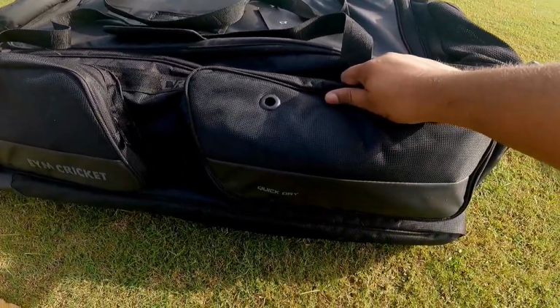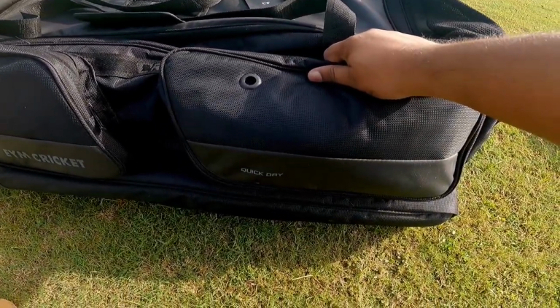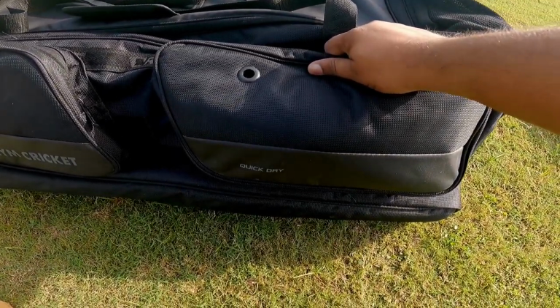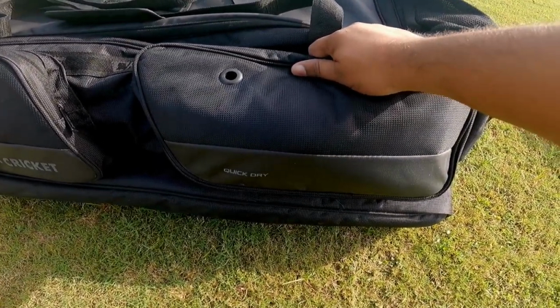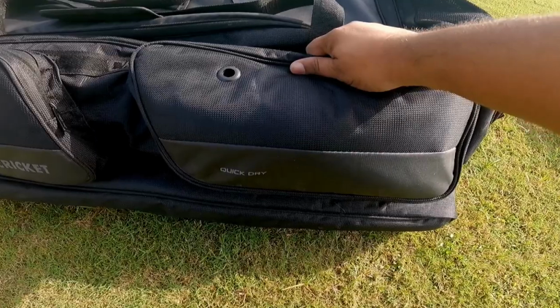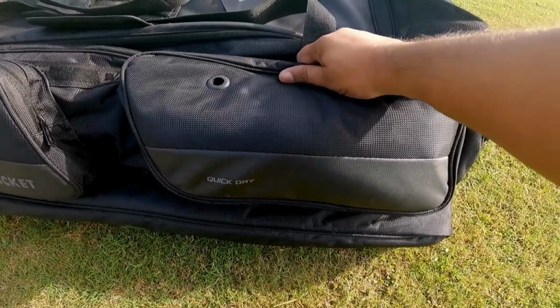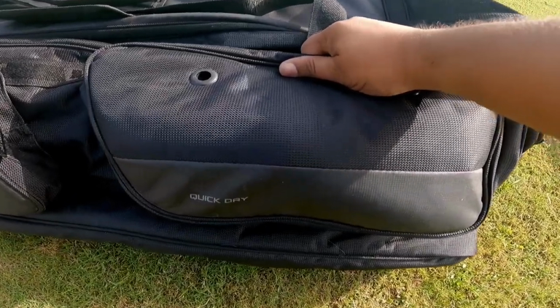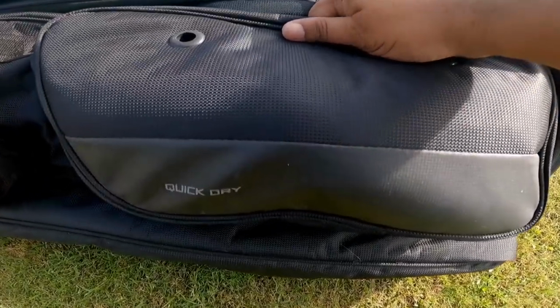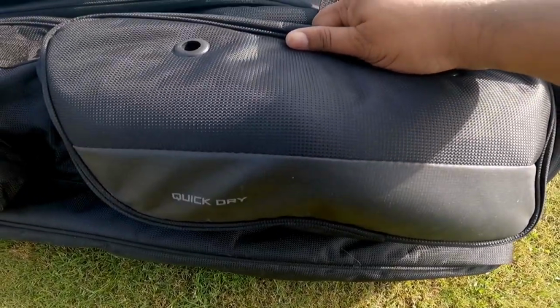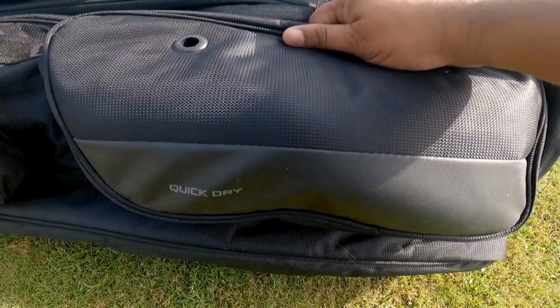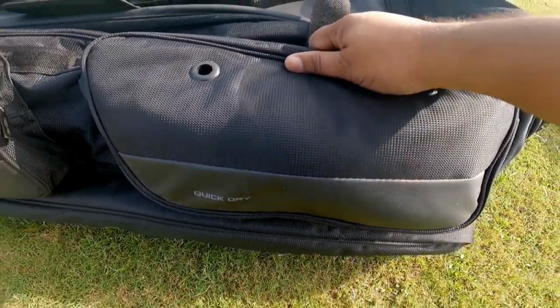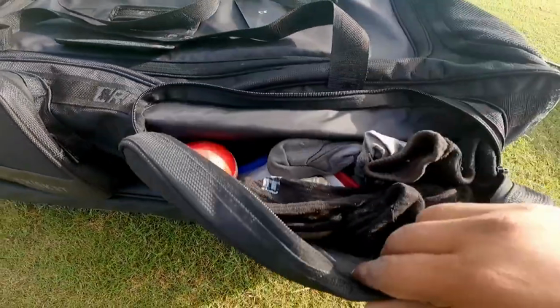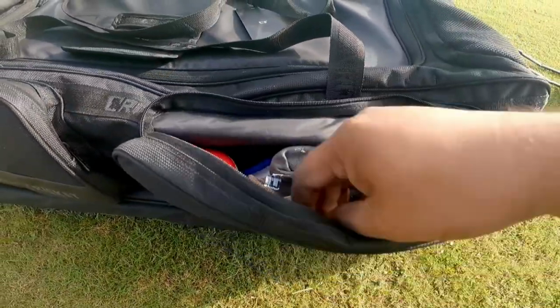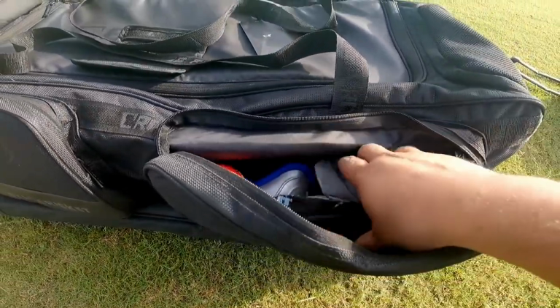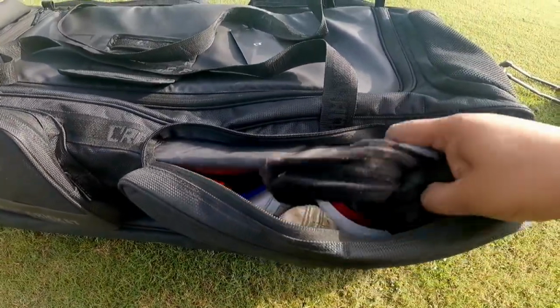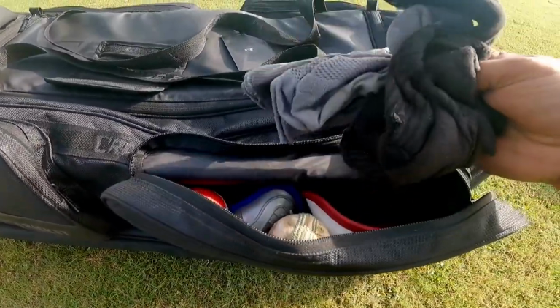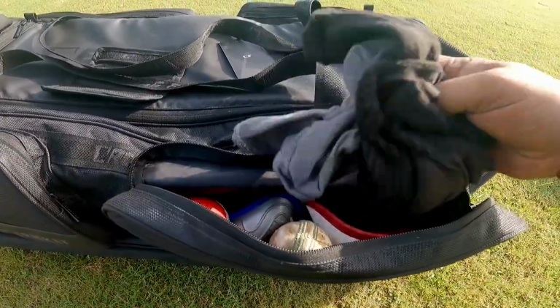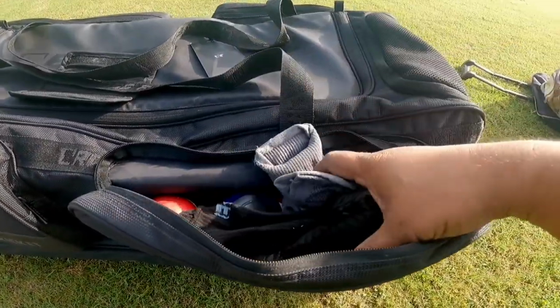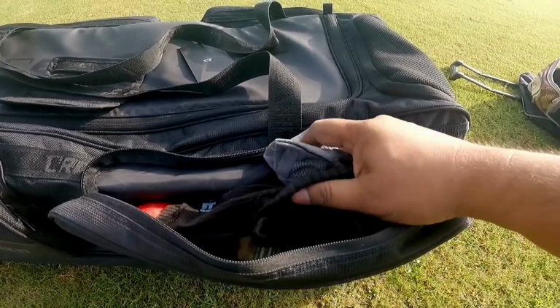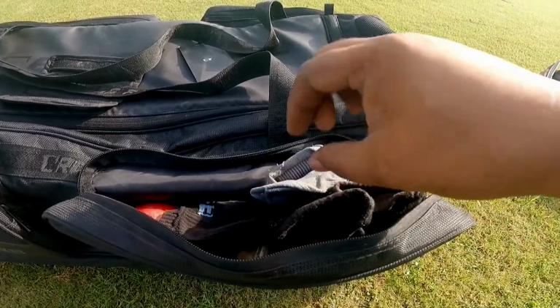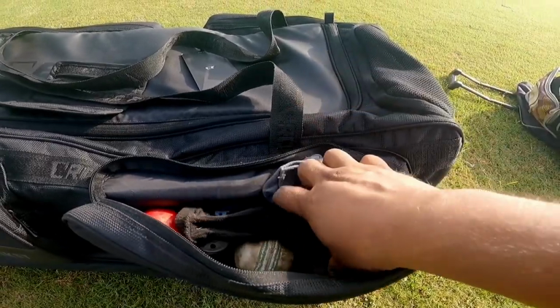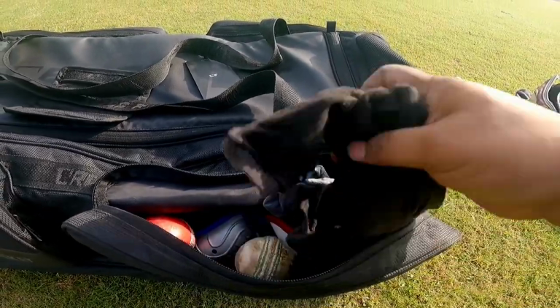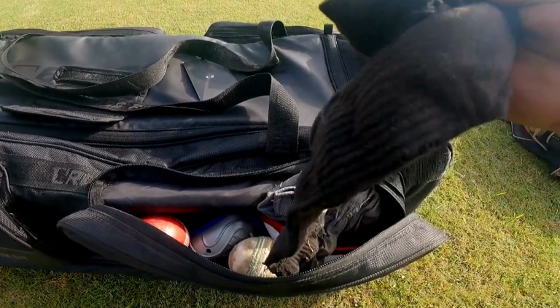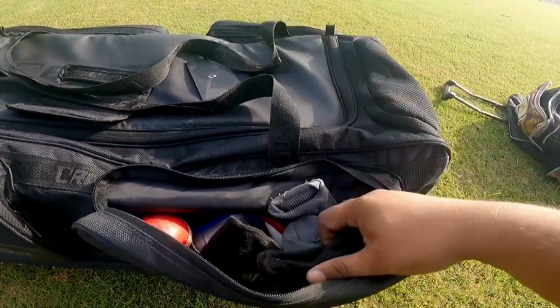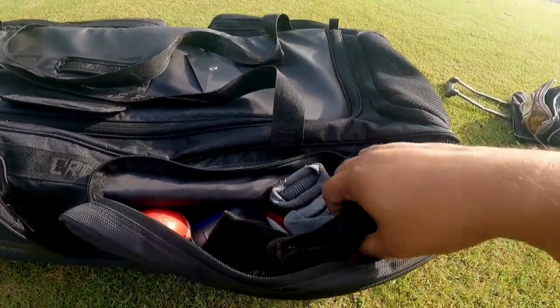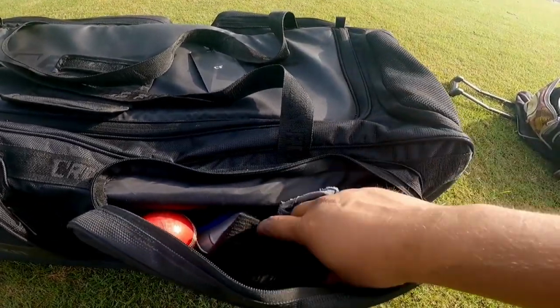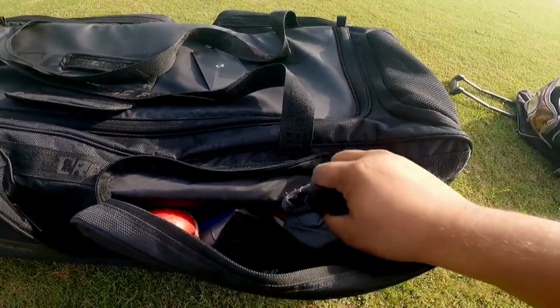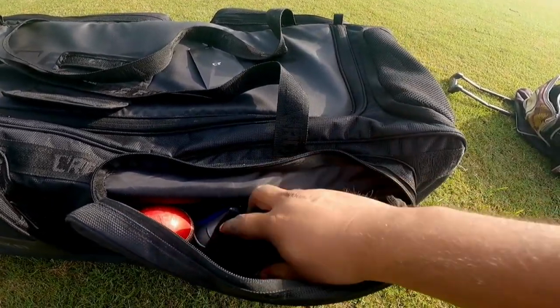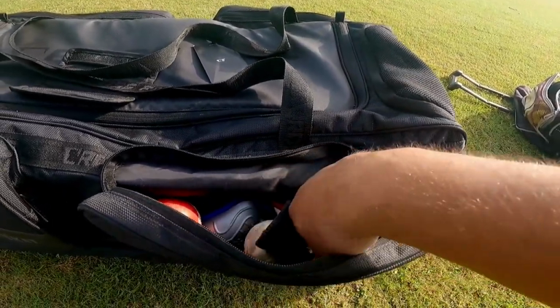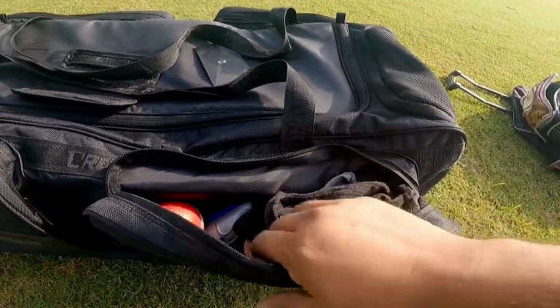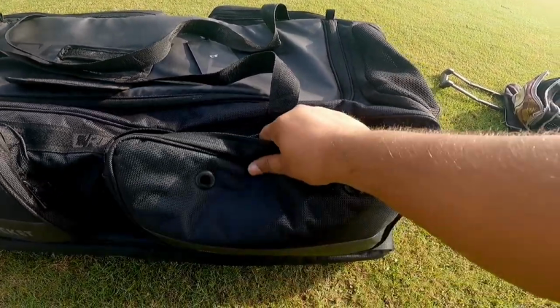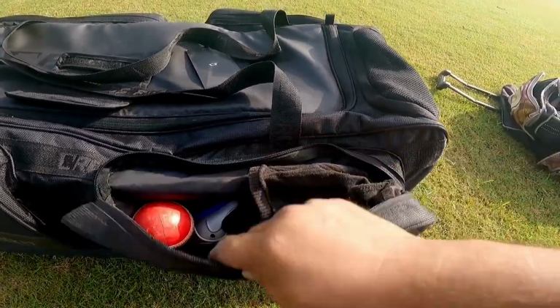This is the quick dry pocket — it is mentioned here. I have put some socks and my elbow guard, which I generally use during fielding. There are a lot of pockets available.